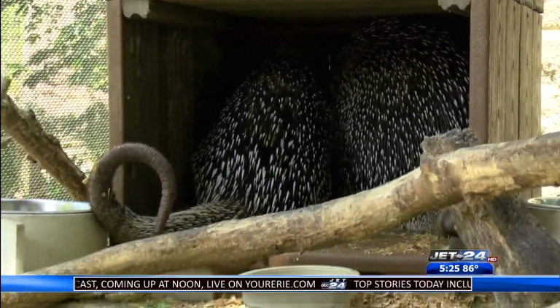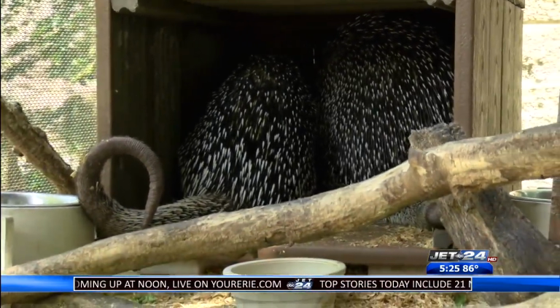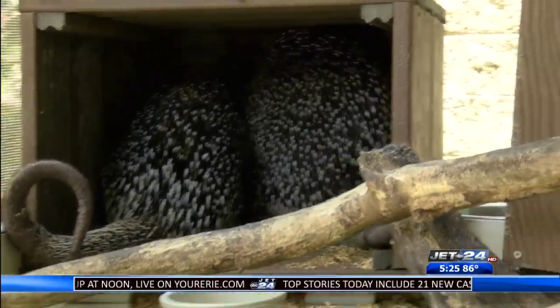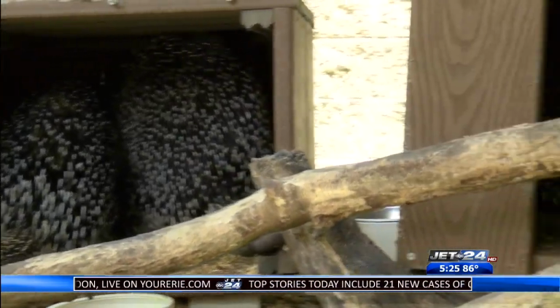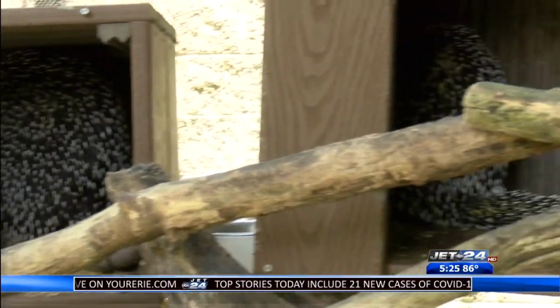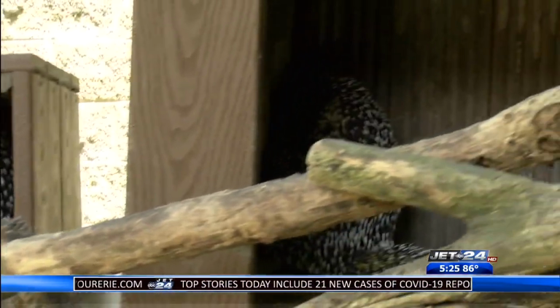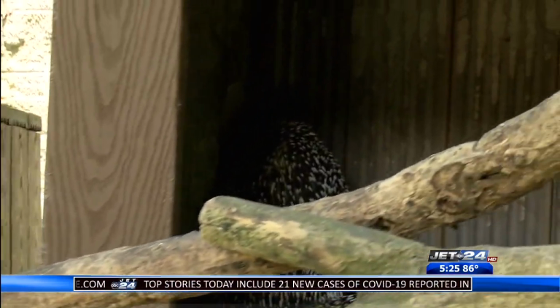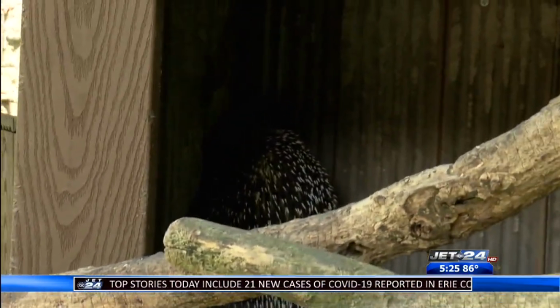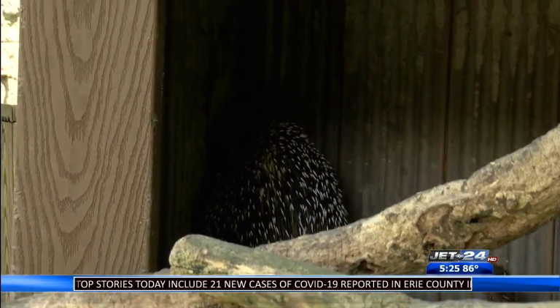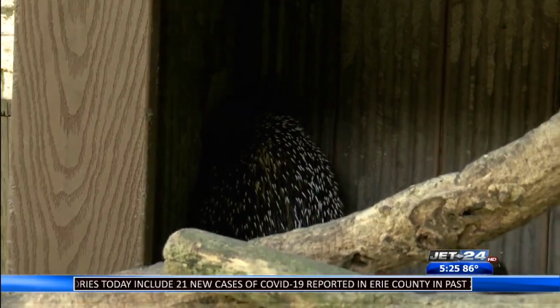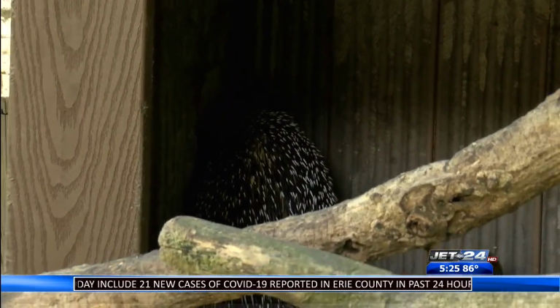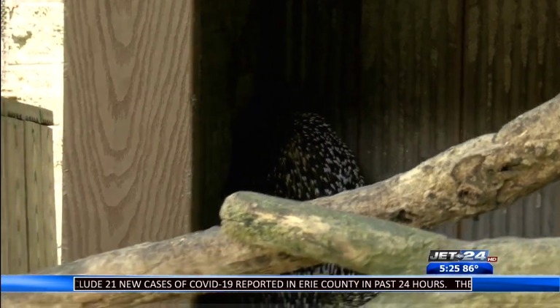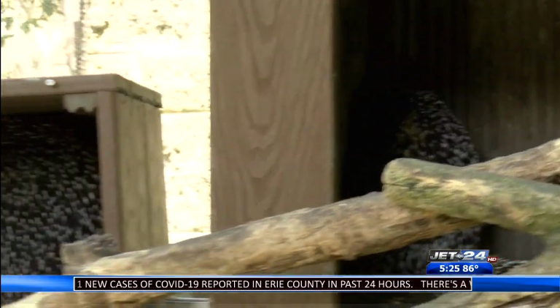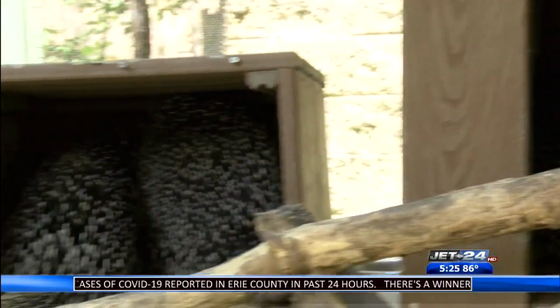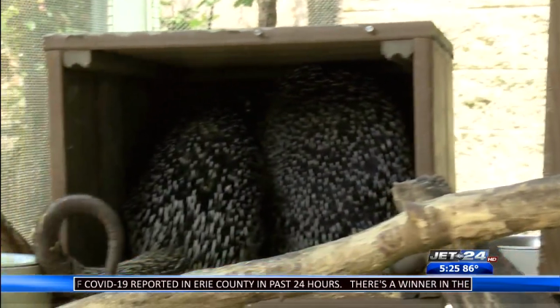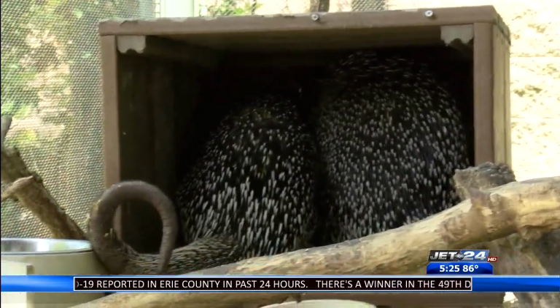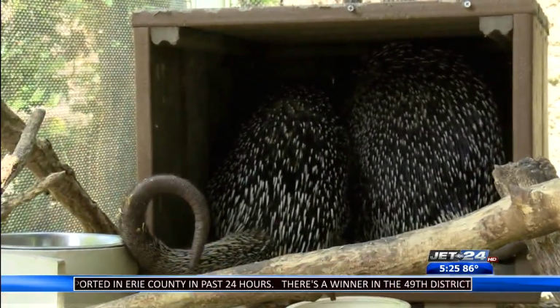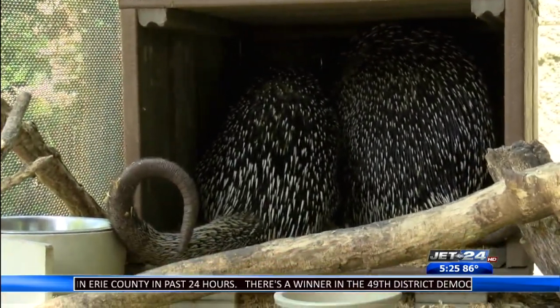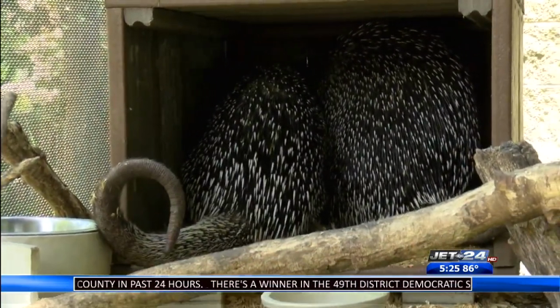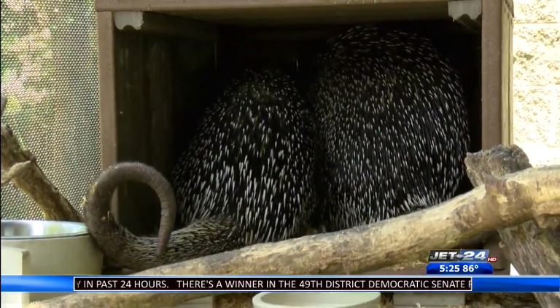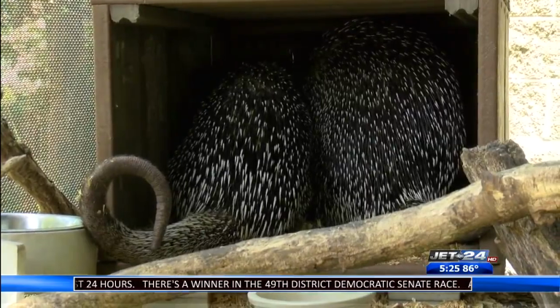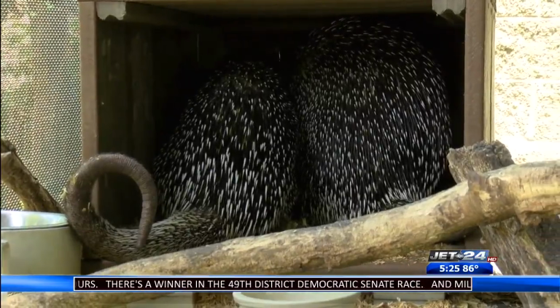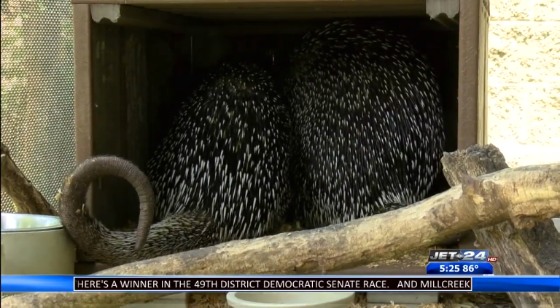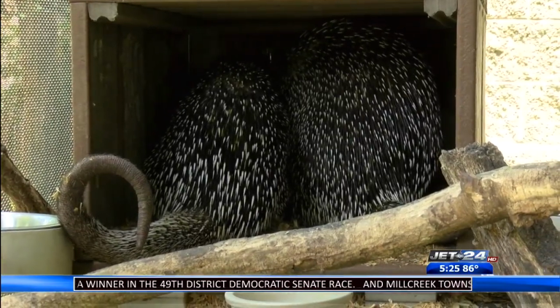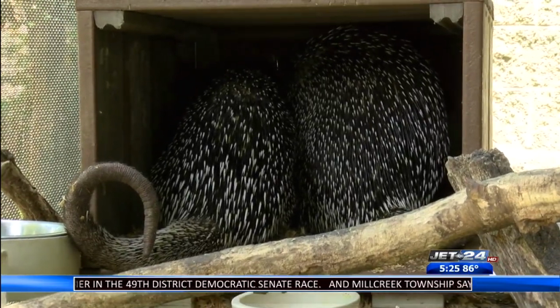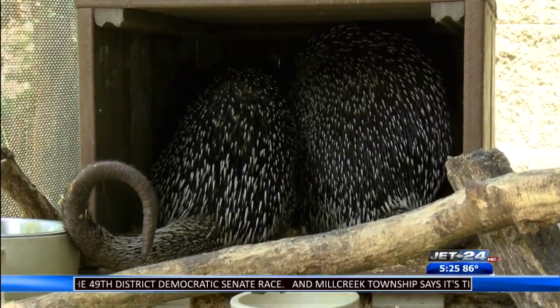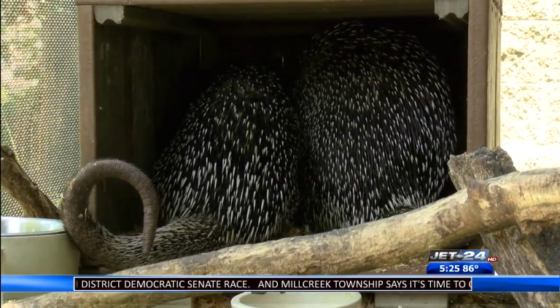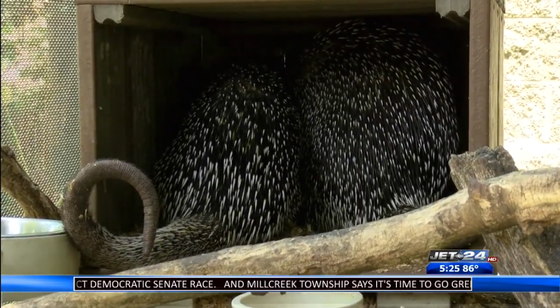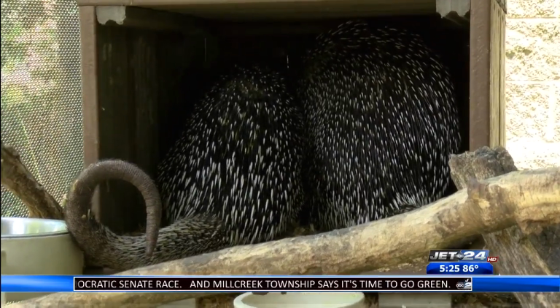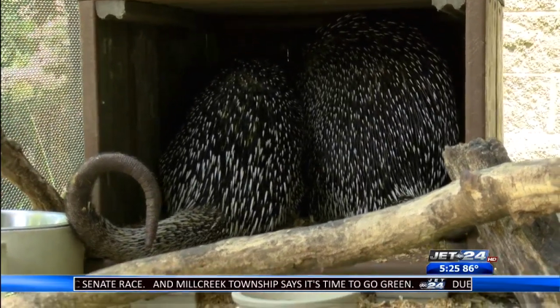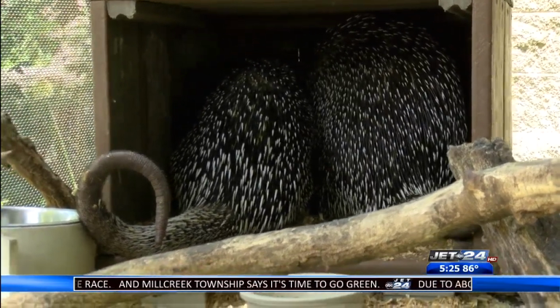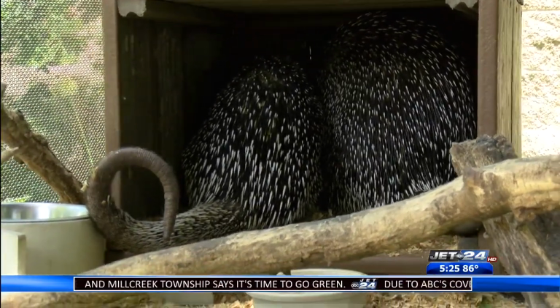There are tasty treats out here for them but they're not interested - they're too busy sleeping. In the wild they'll eat stems, leaves, and flowers. Here at the zoo we've got peanuts and different fruits, vegetables, and even some kind of rodent chow that they get.